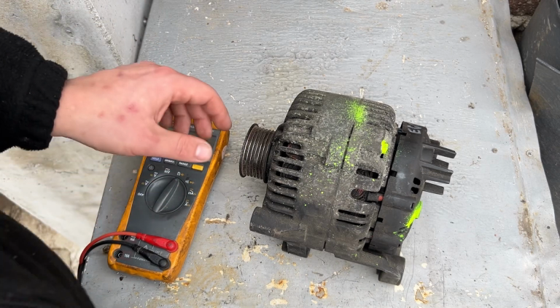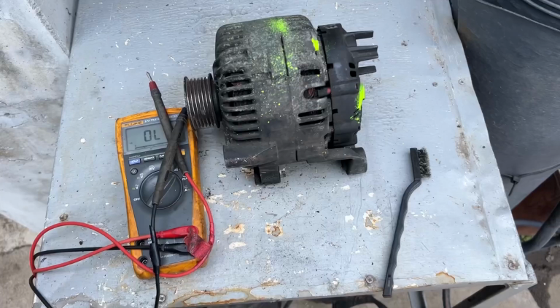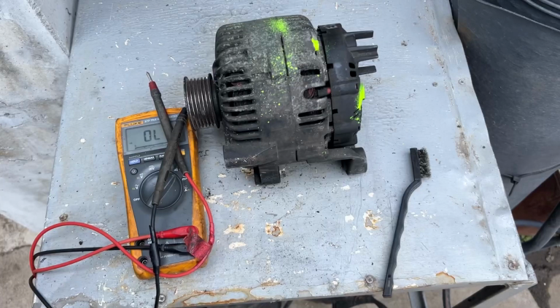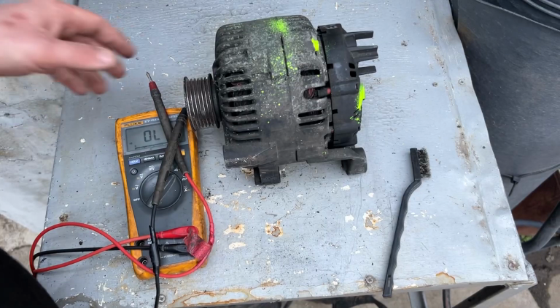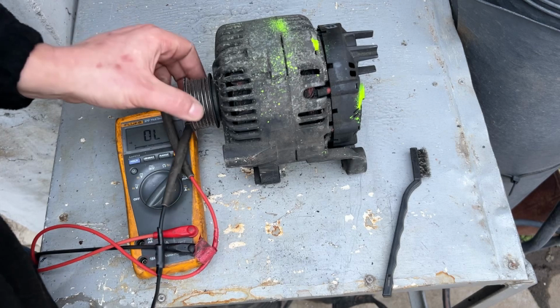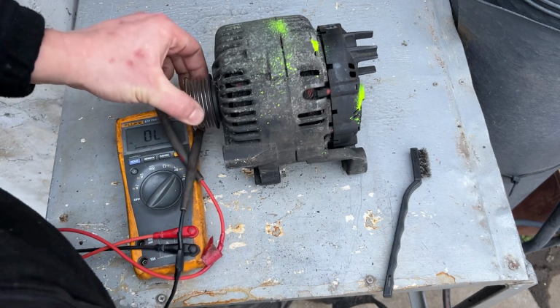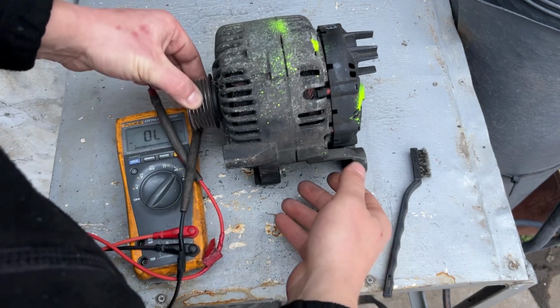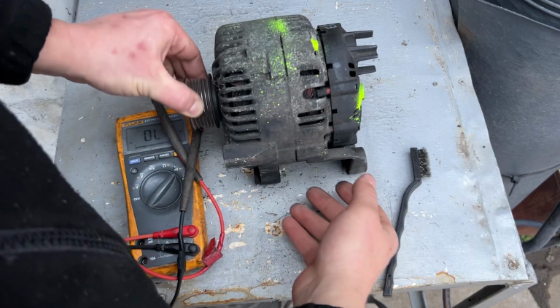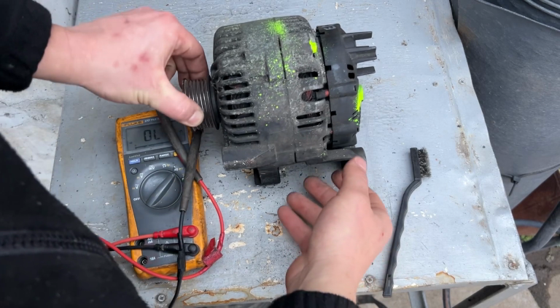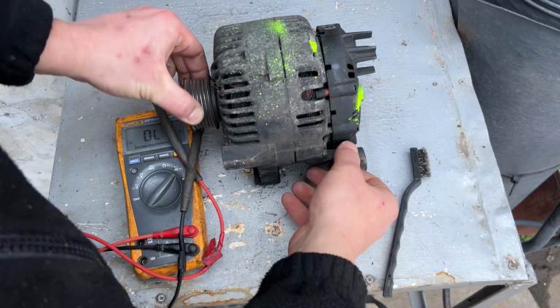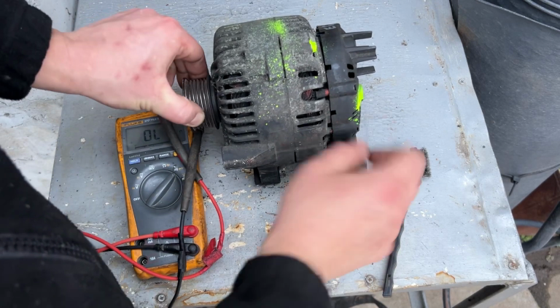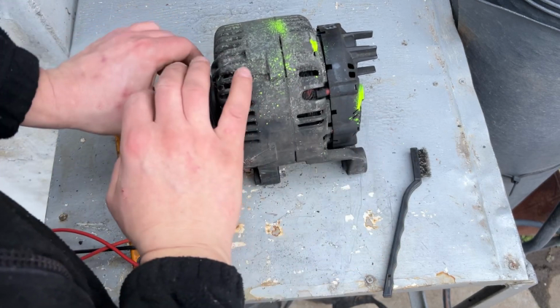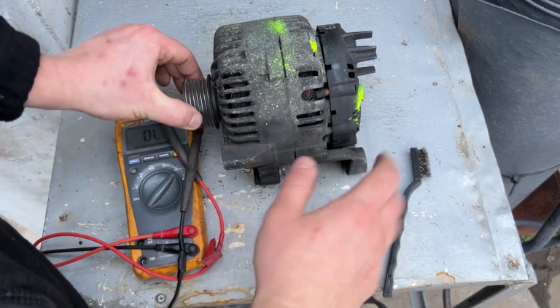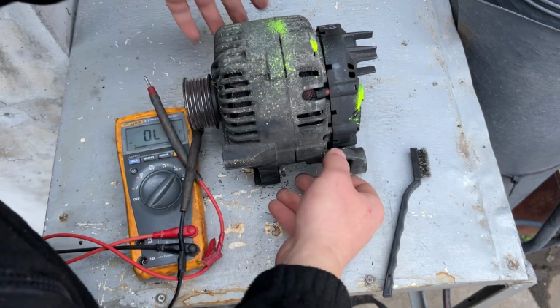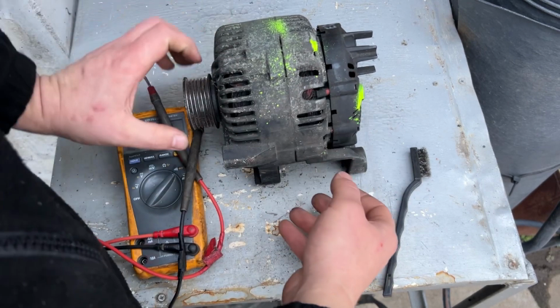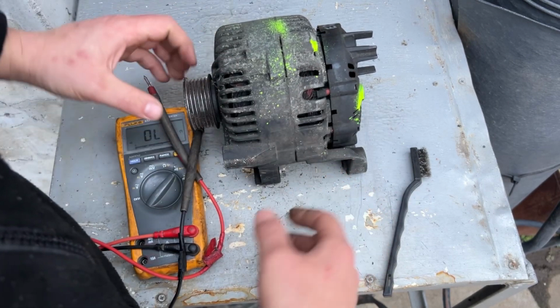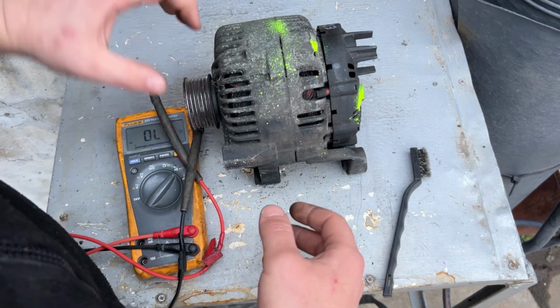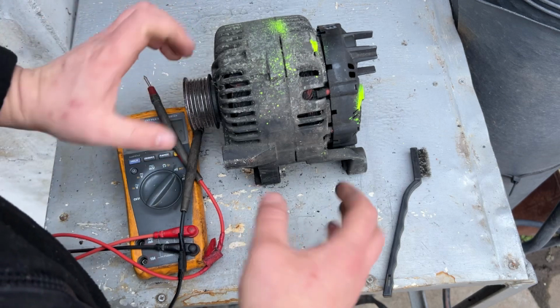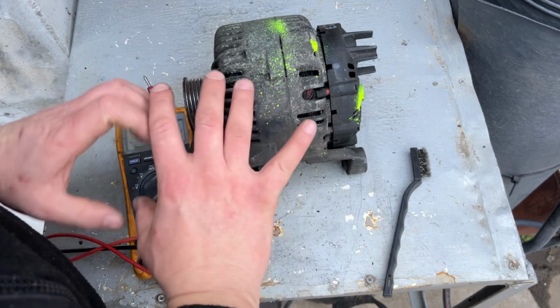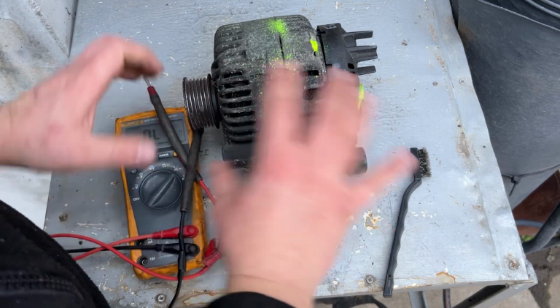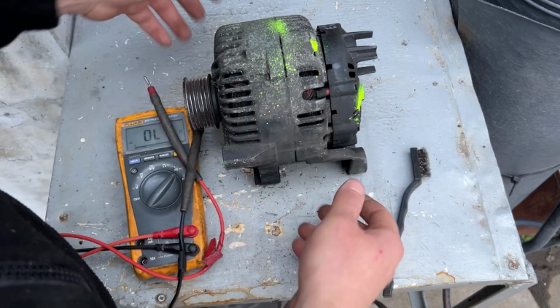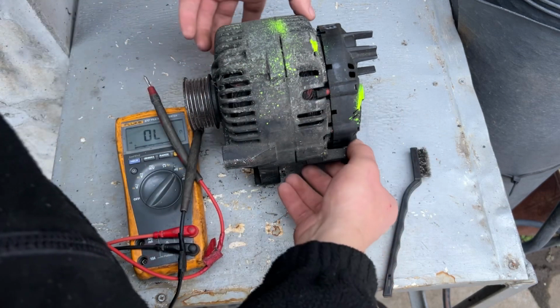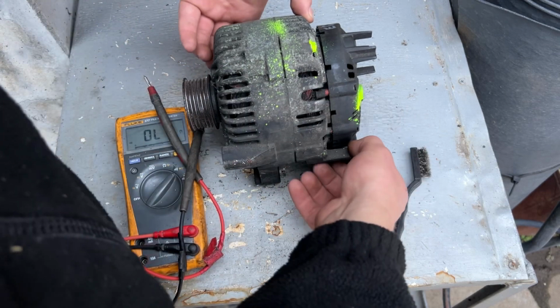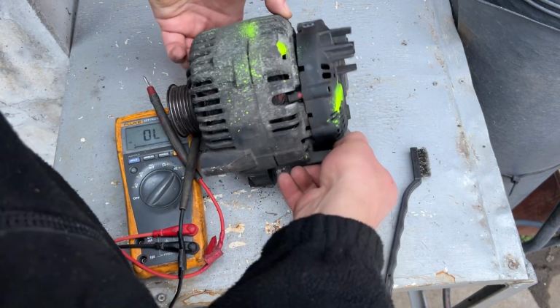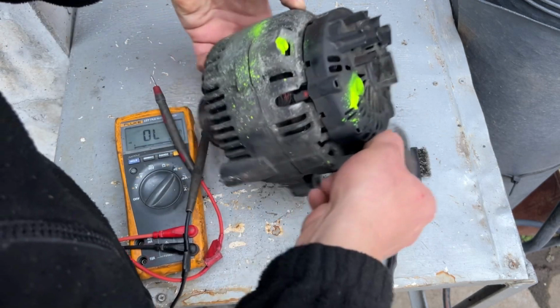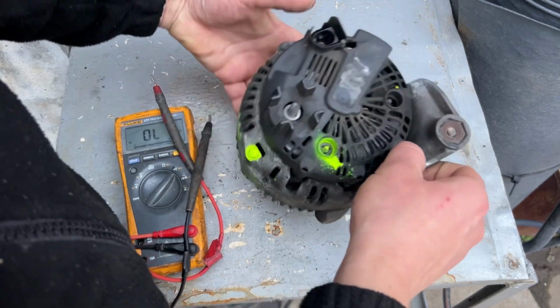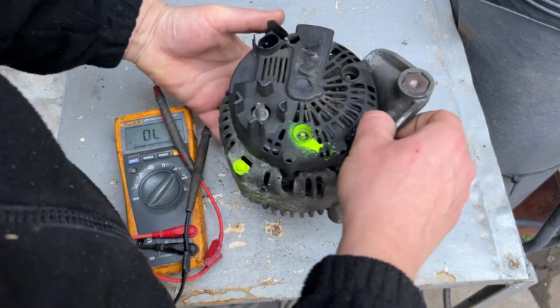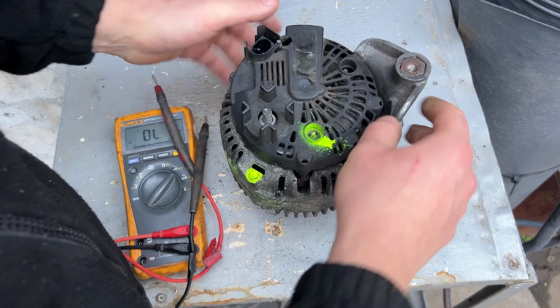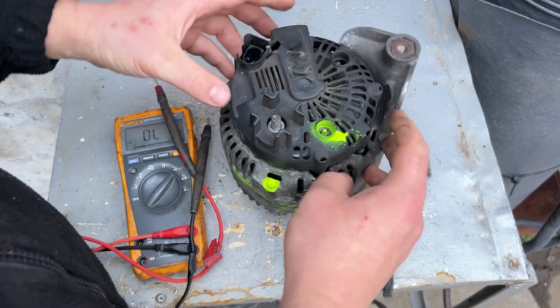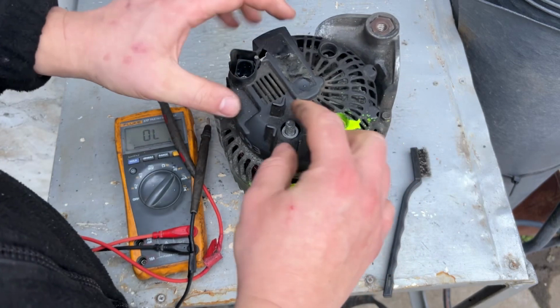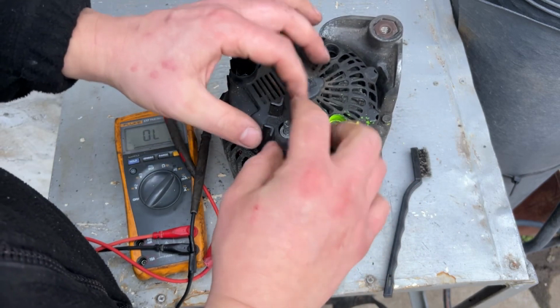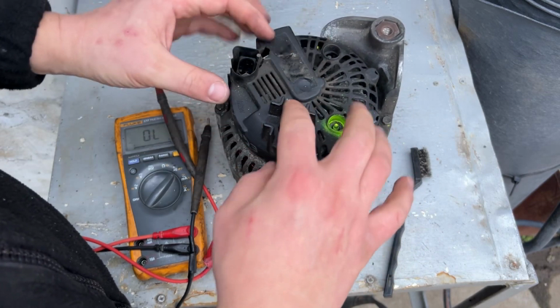You can see that the alternator is moving — that's good, it's not blocked. It happens sometimes that the alternator gets stuck due to a mechanical problem. Now for the electrics.